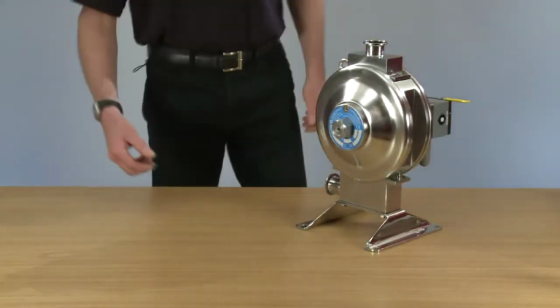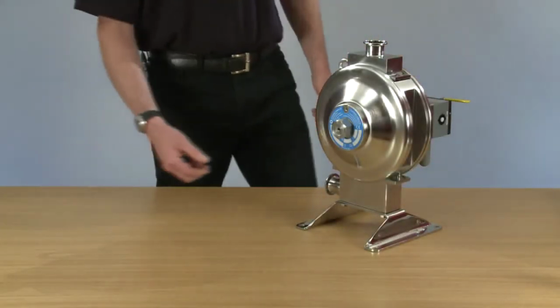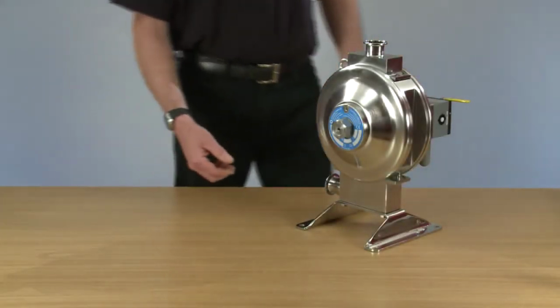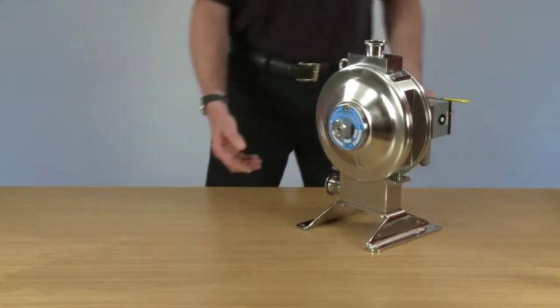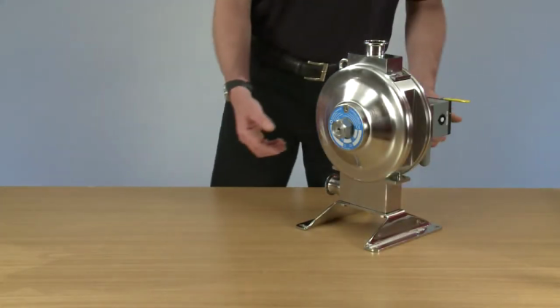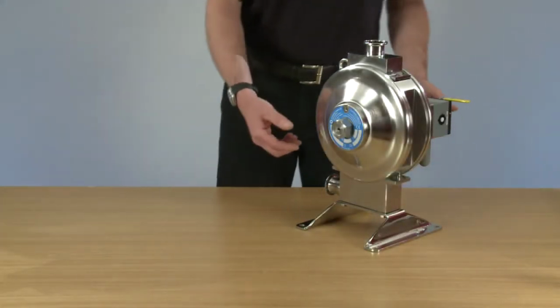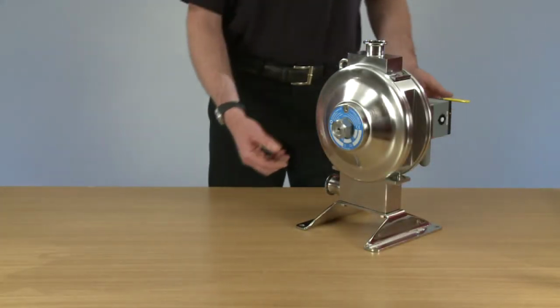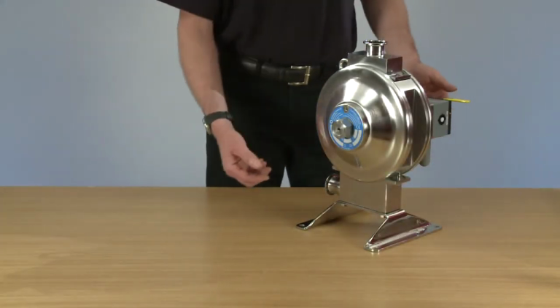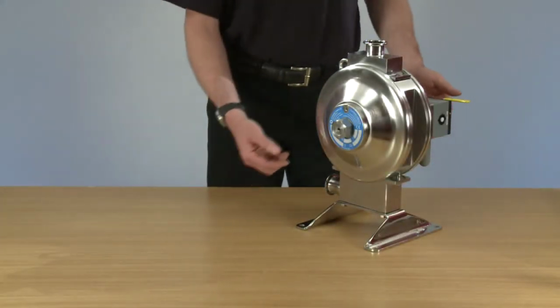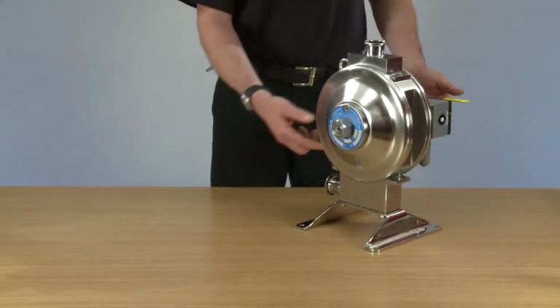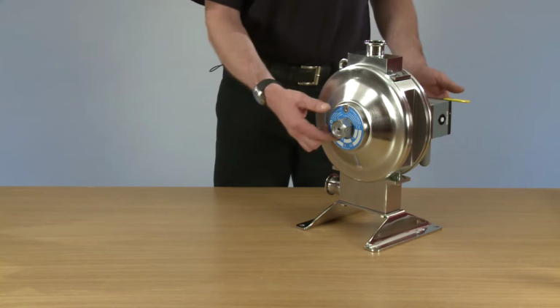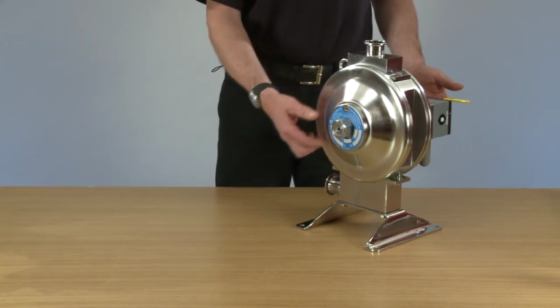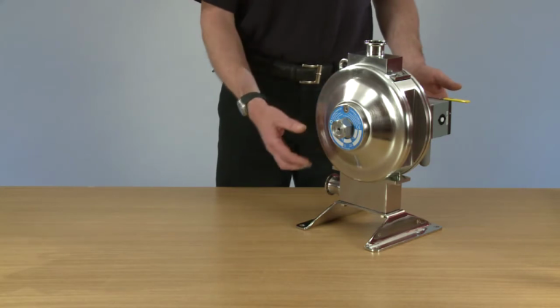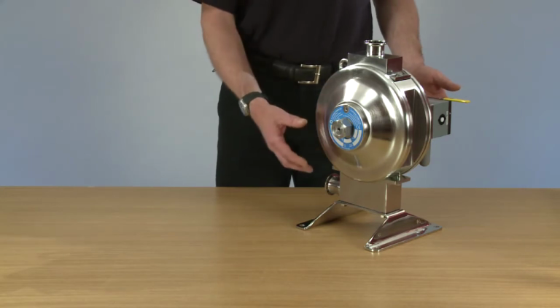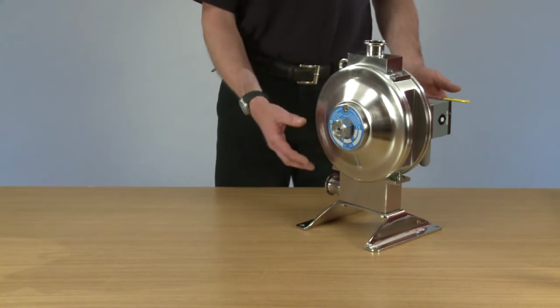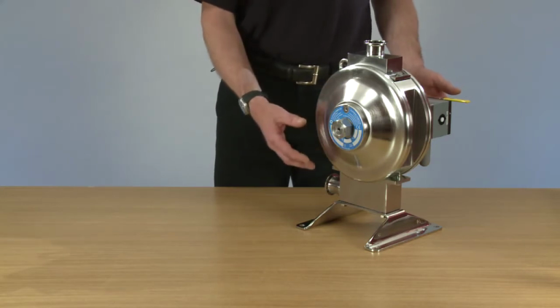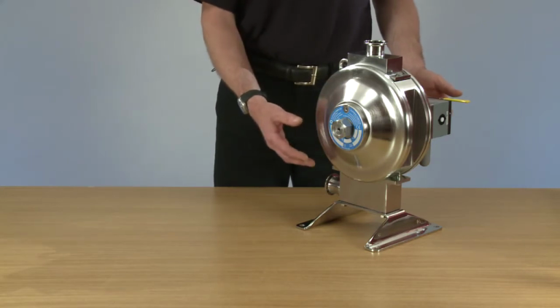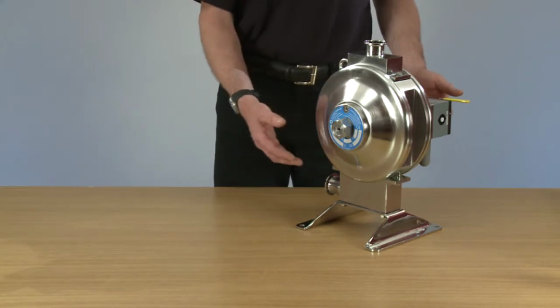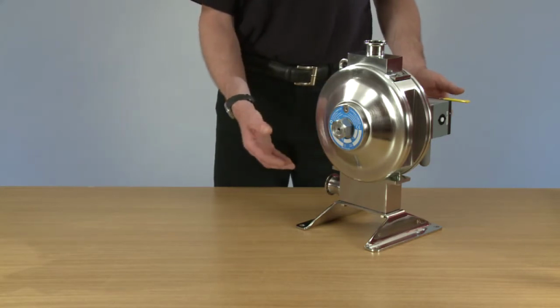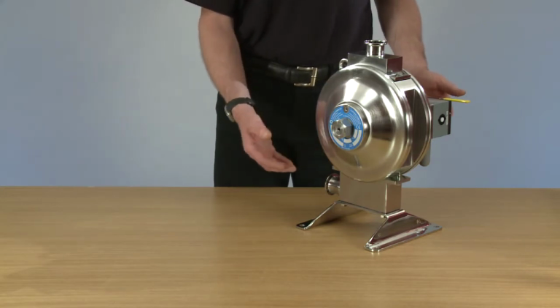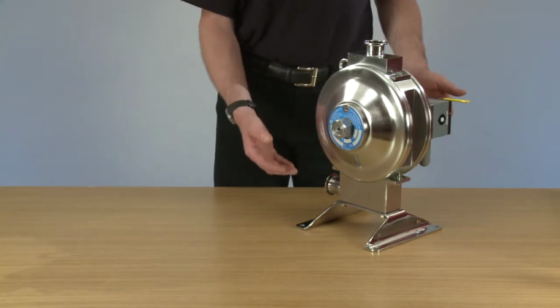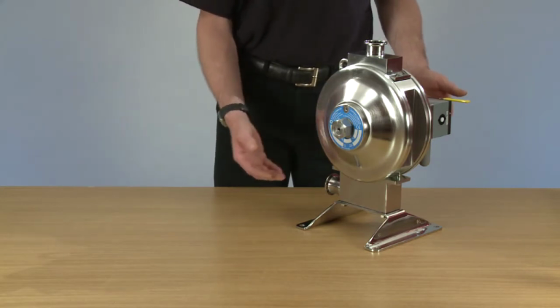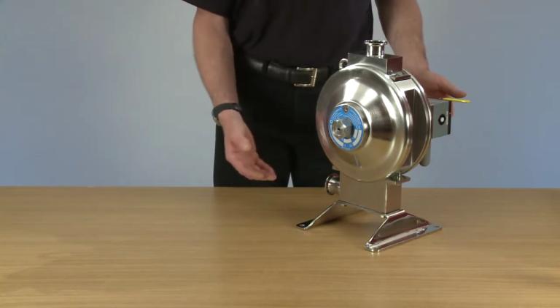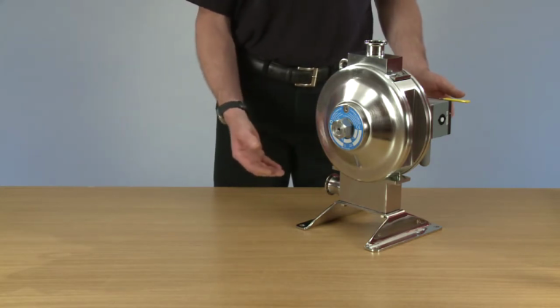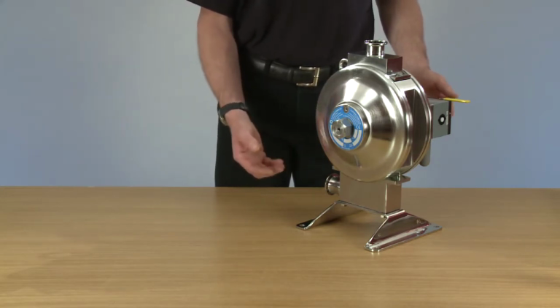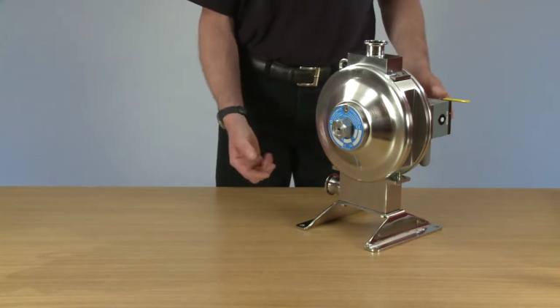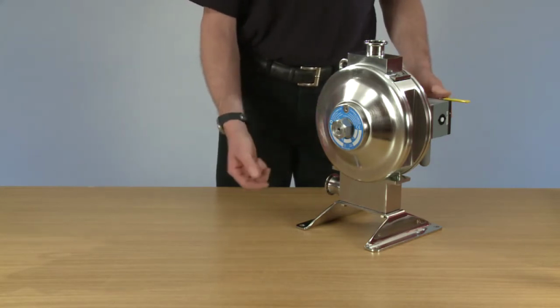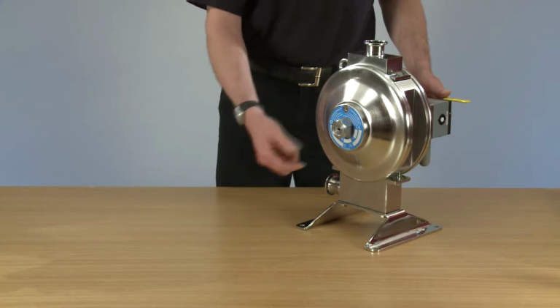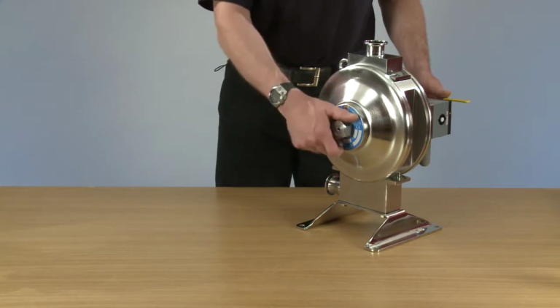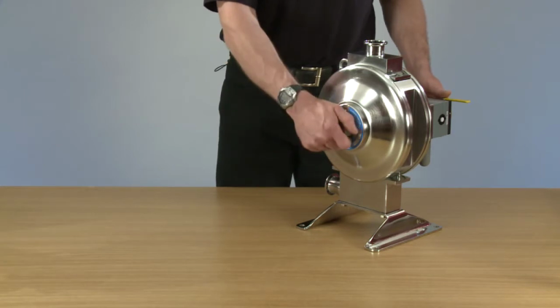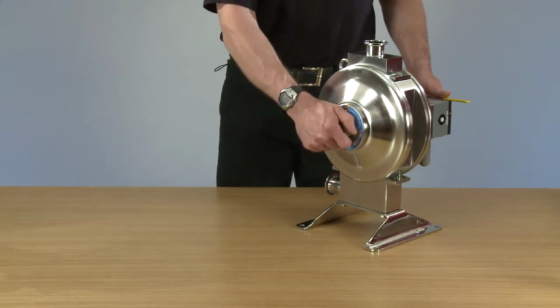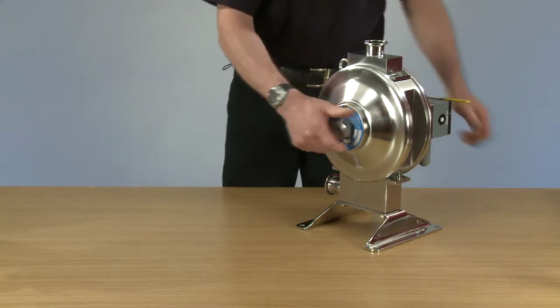Today we're going to look at the dismantling of the Flowtronic one nut pump so we can remove all the consumable parts ready for changing. The first item we're going to start with is undoing the one nut.